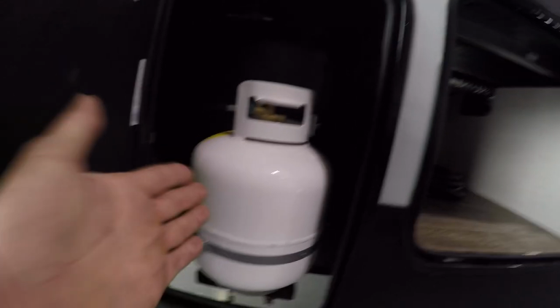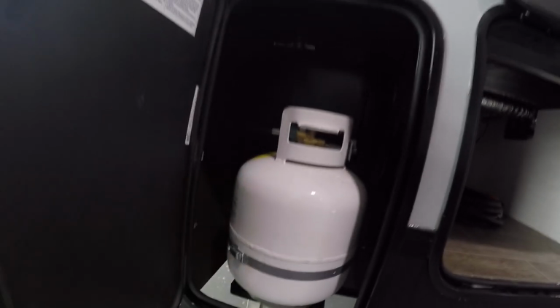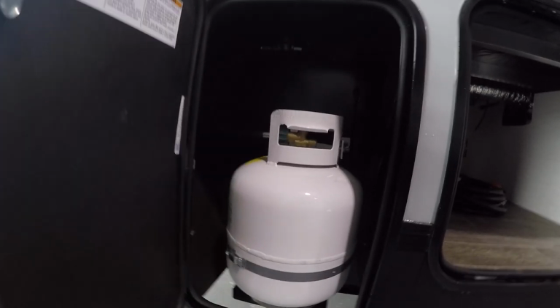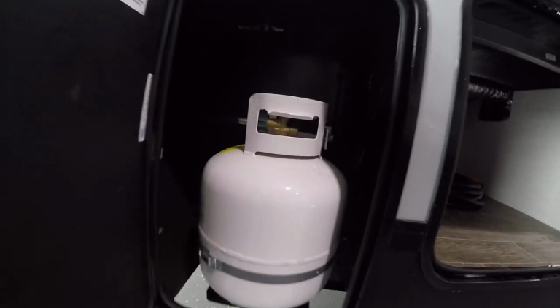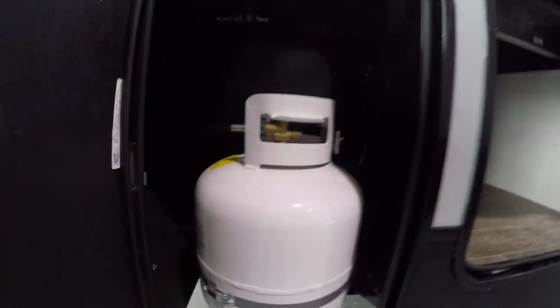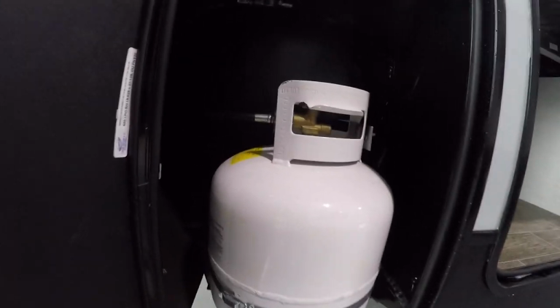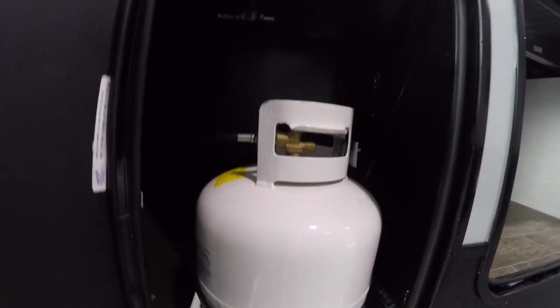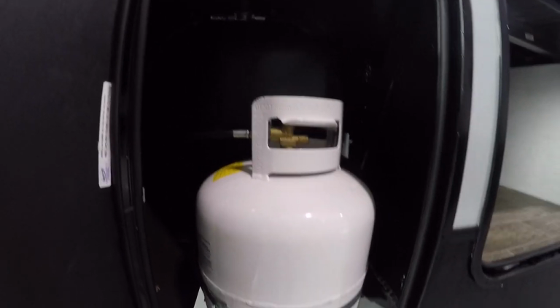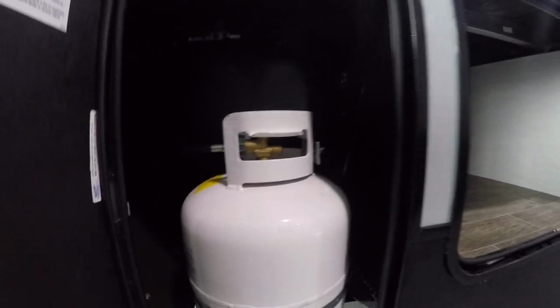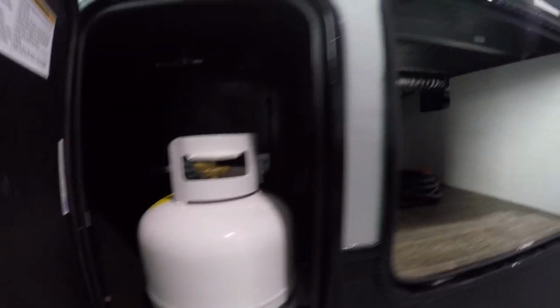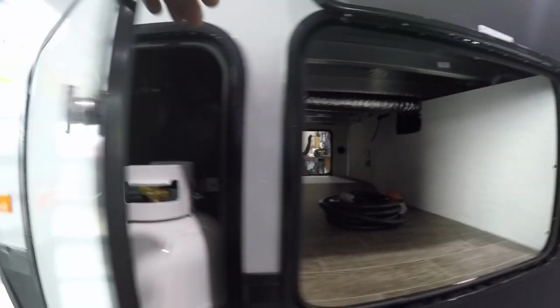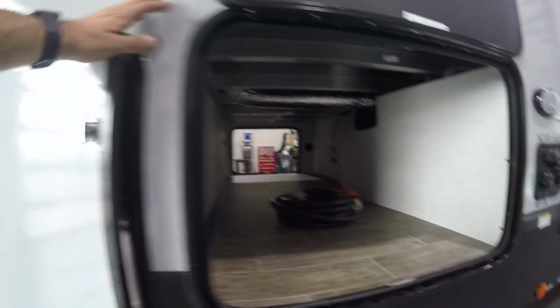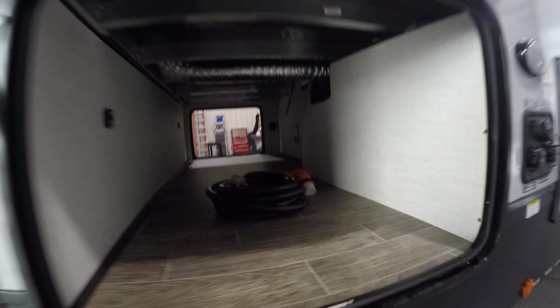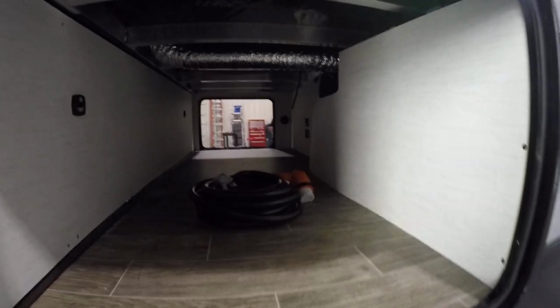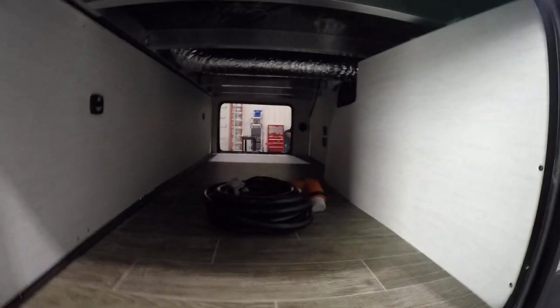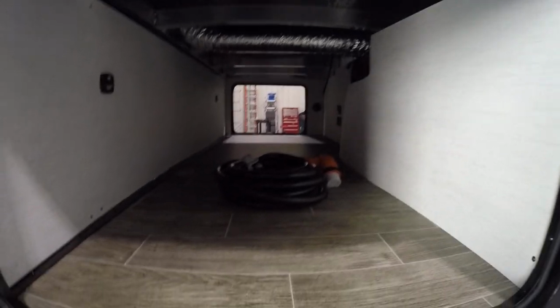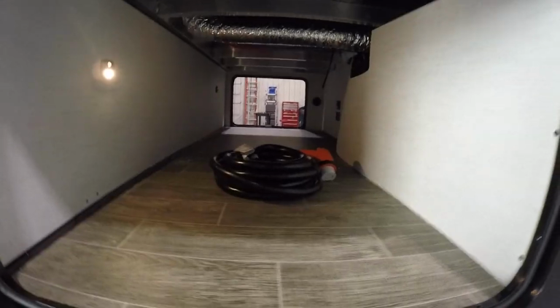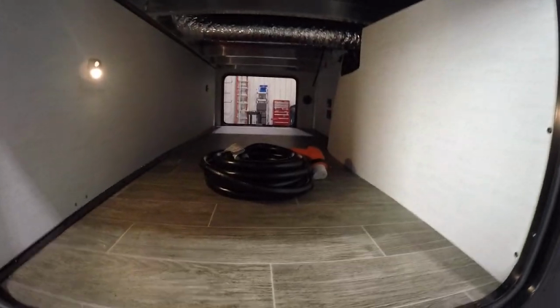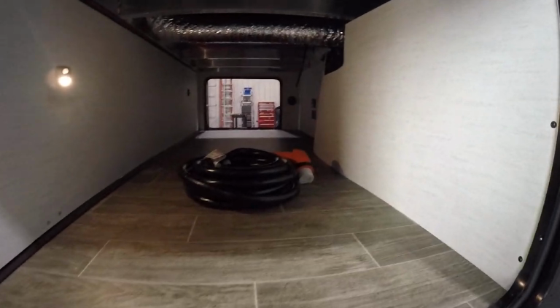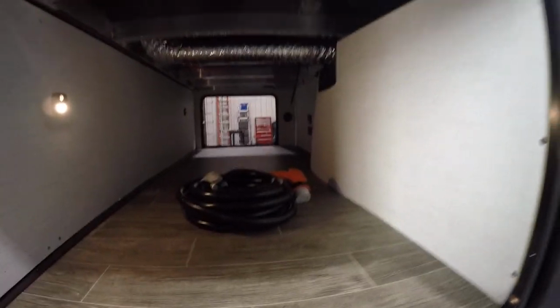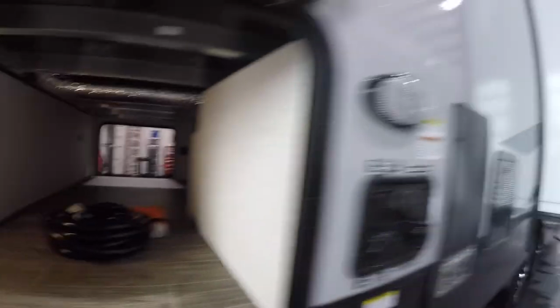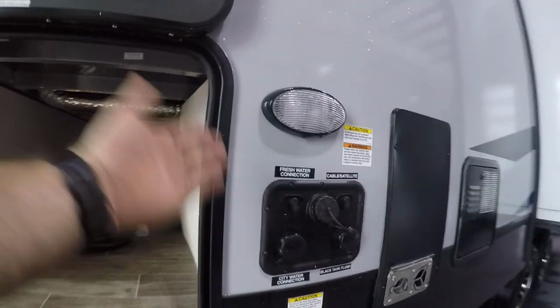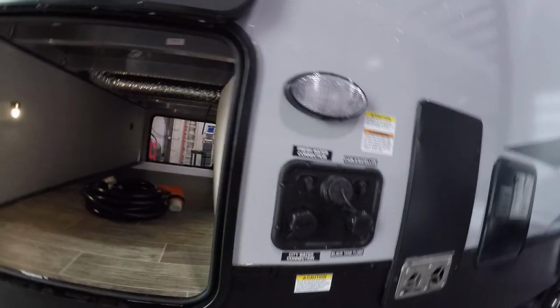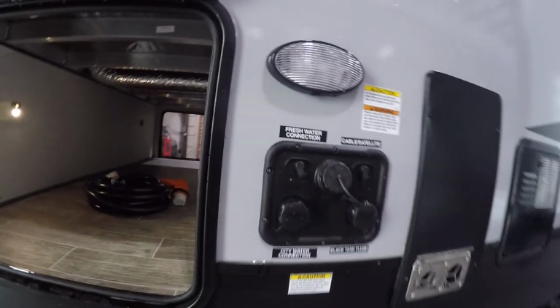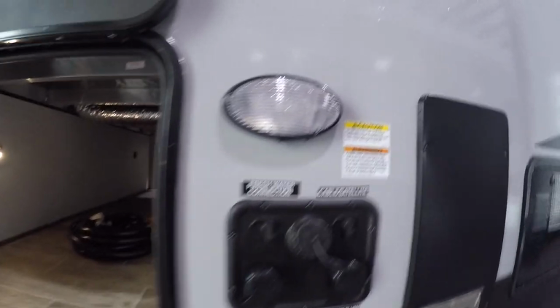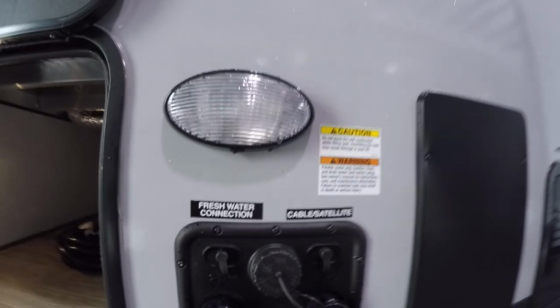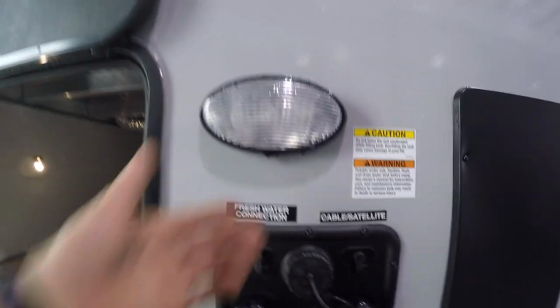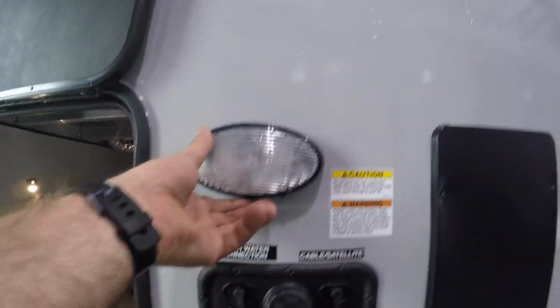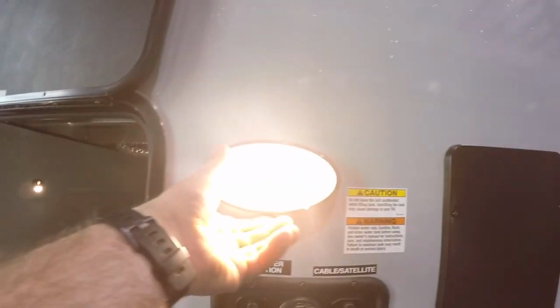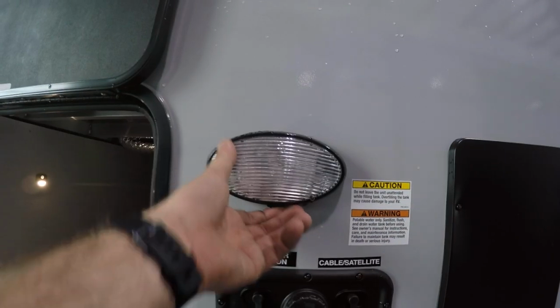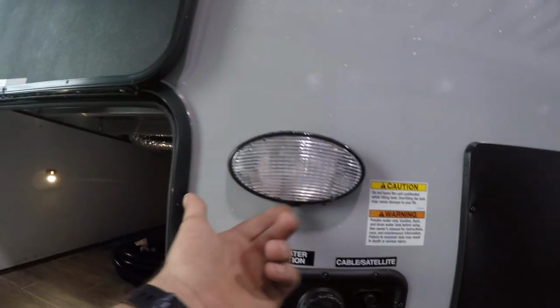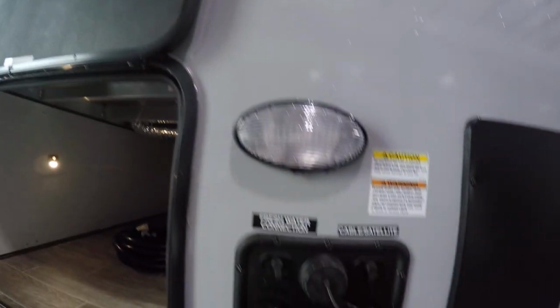You have two 20-pound LP tanks, both full. Regulators are going to be on the passenger side. Then in your pass-through you've got a 50 amp cord. Right to the right of your pass-through door on your driver's side you're going to have a manual light here with switches underneath.